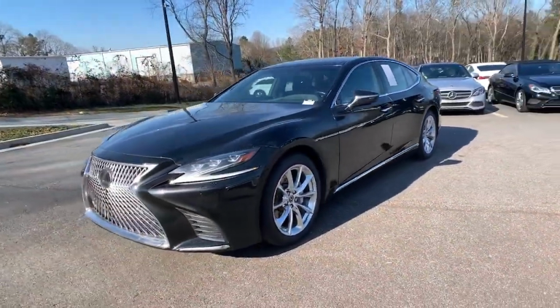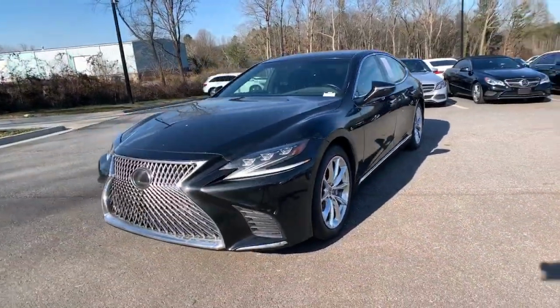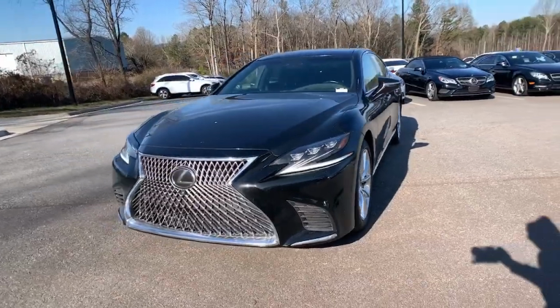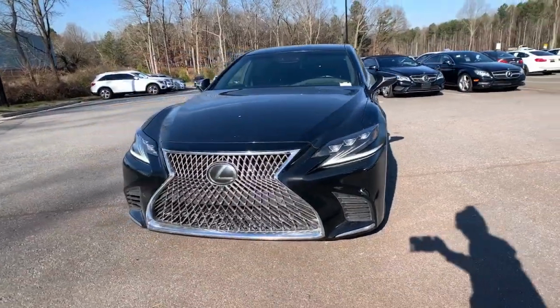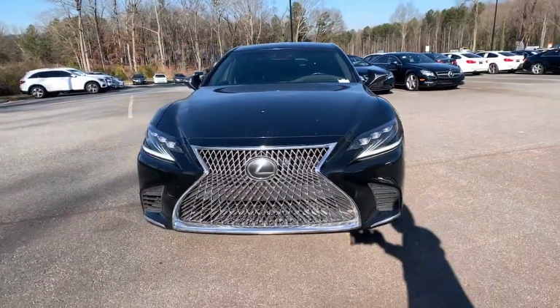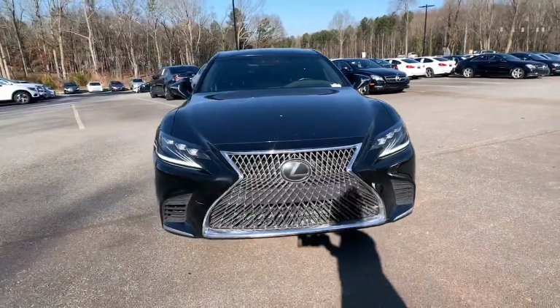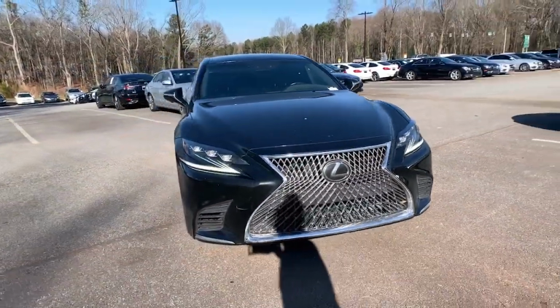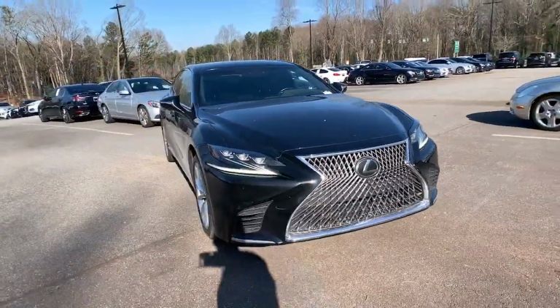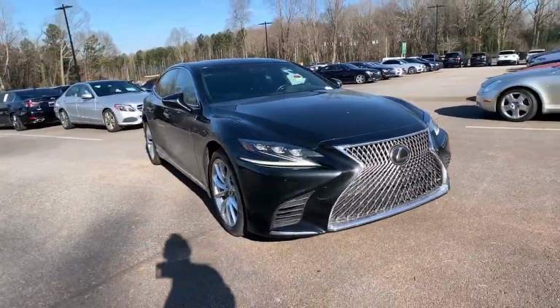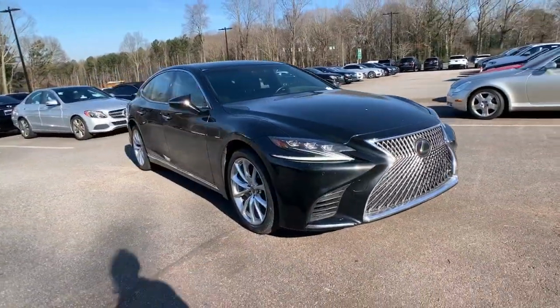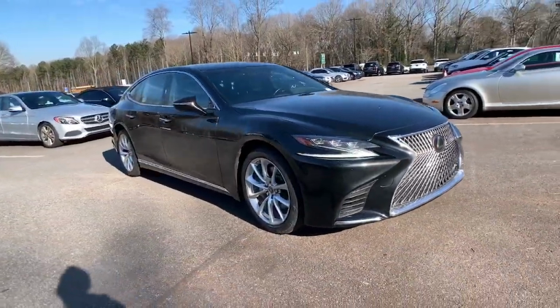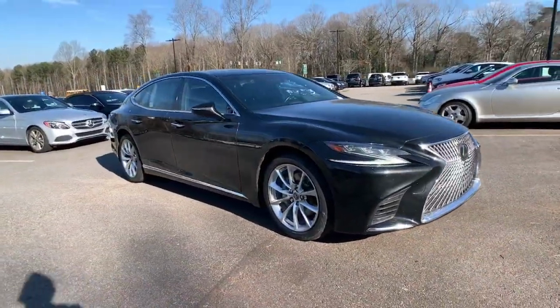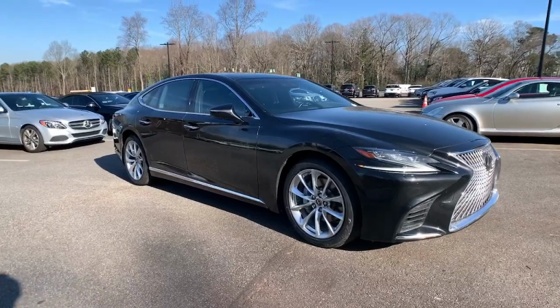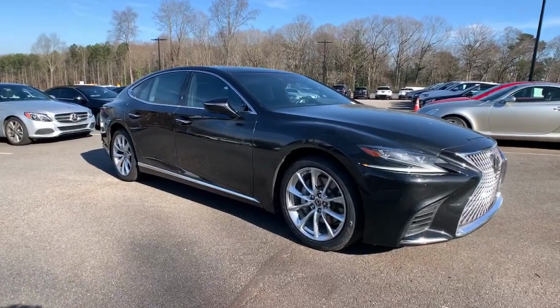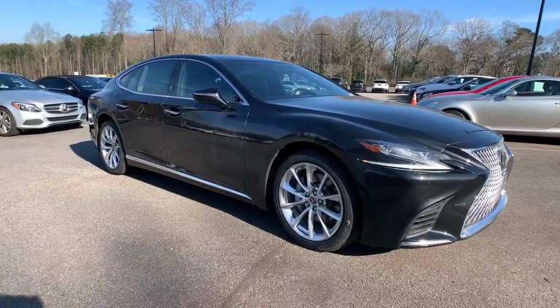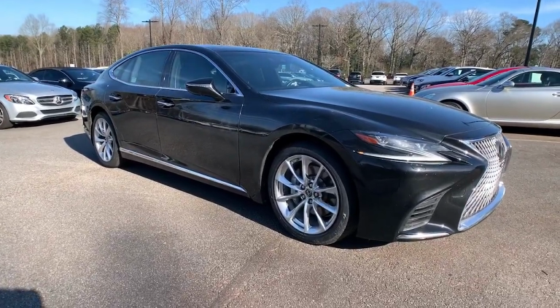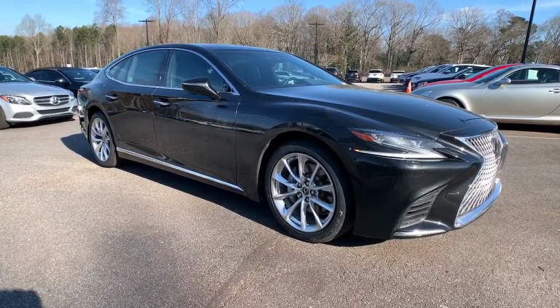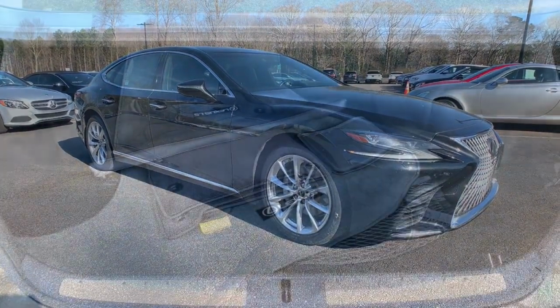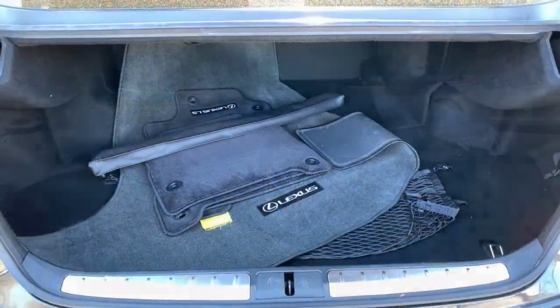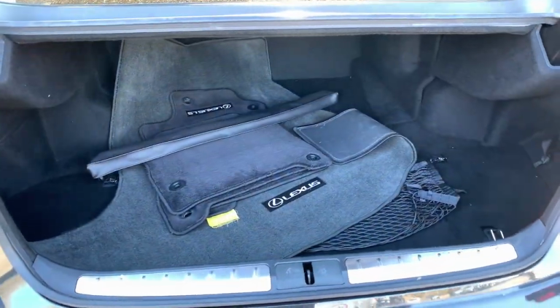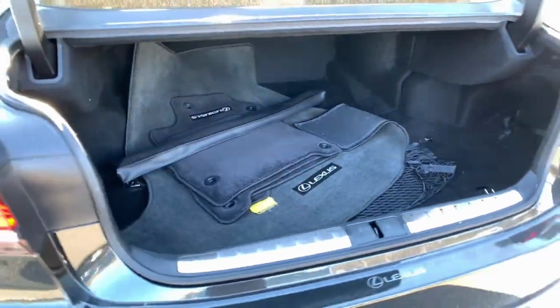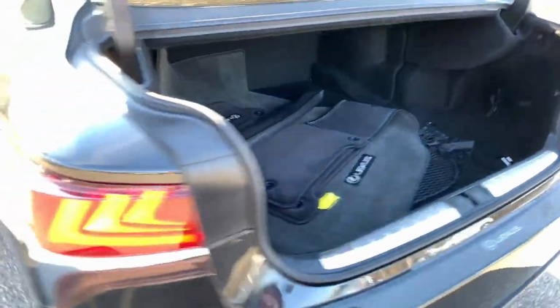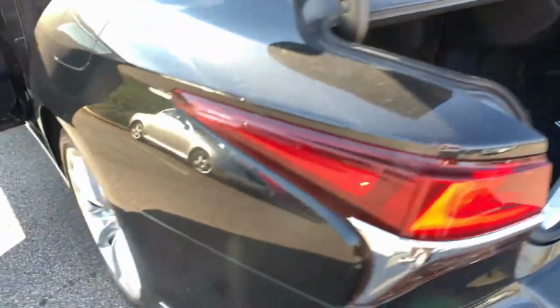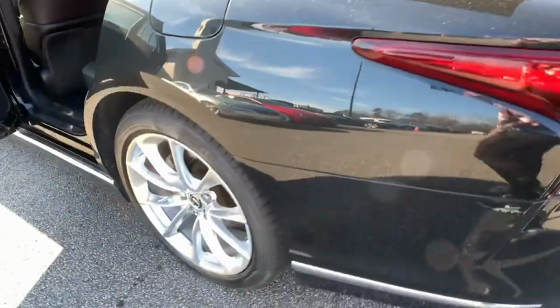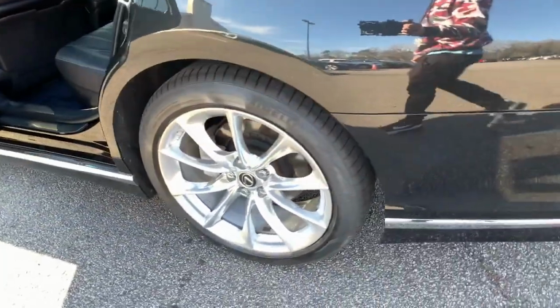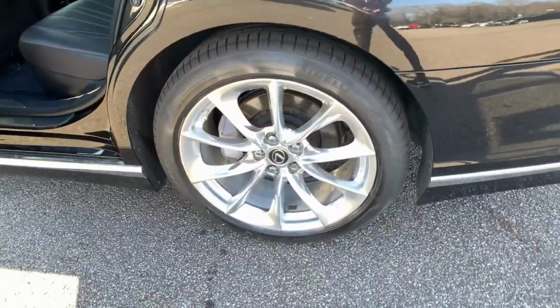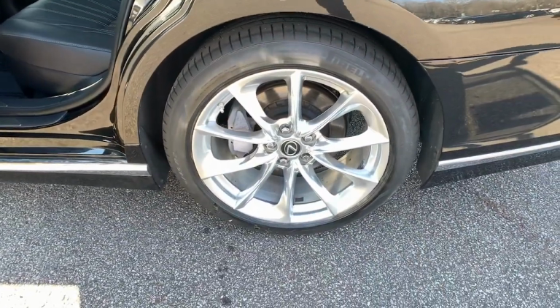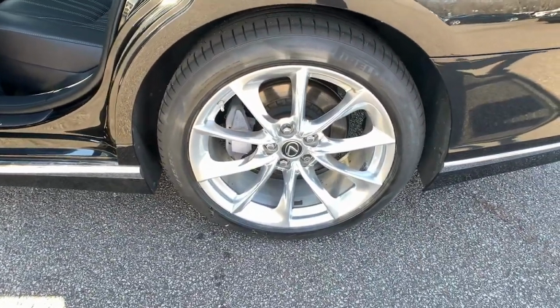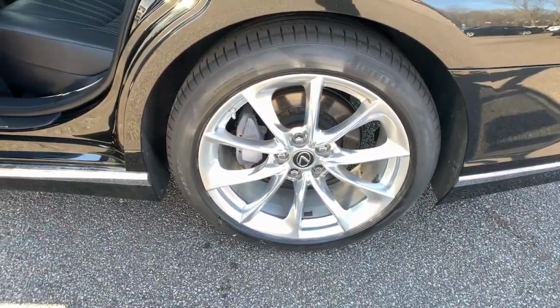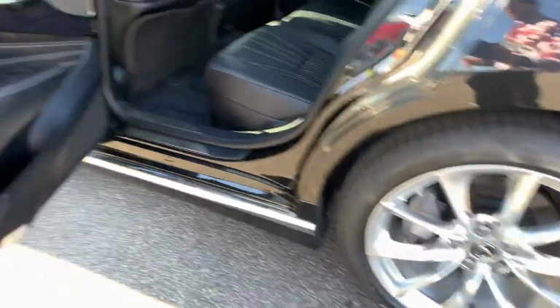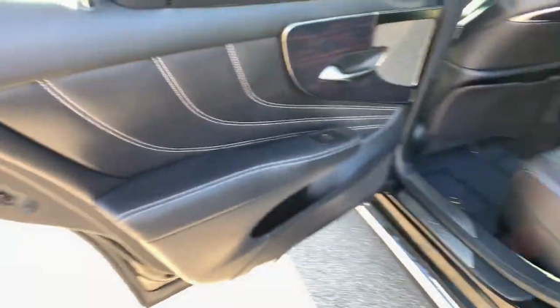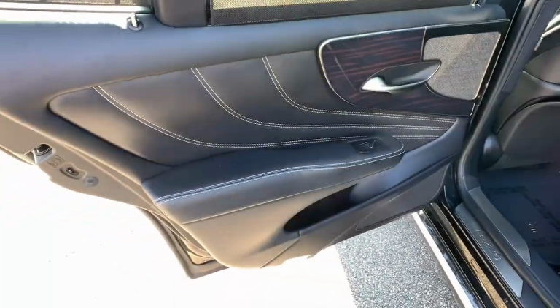The following are some of this vehicle's highlighted options: panoramic roof, navigation system, electronic stability control, seat memory, trip computer, power windows, bucket seats, four-wheel disc brakes, and power steering.